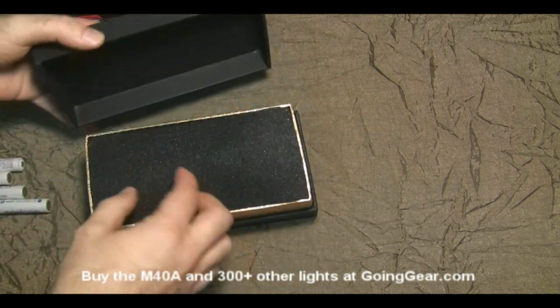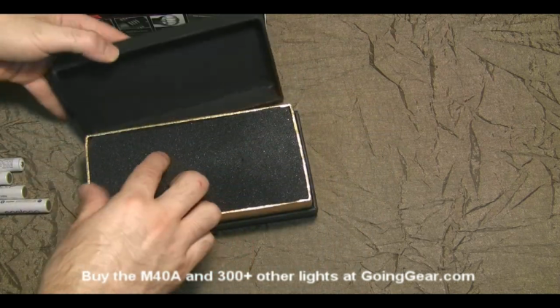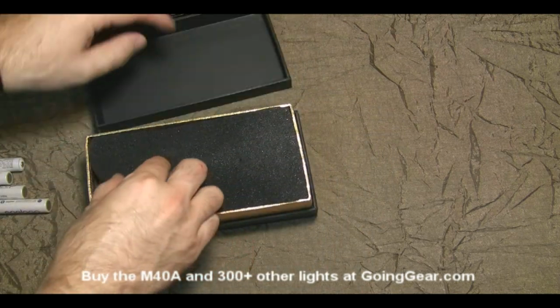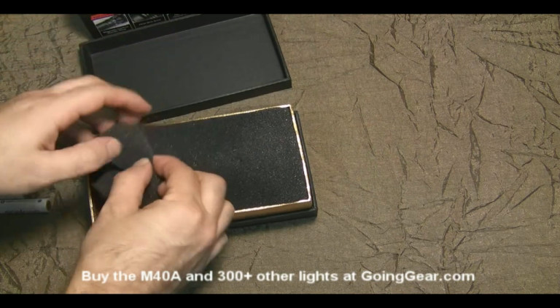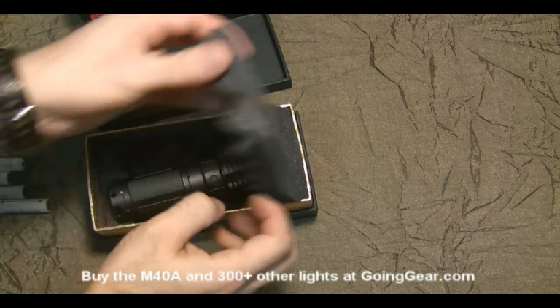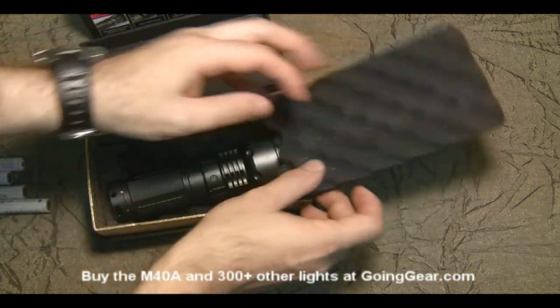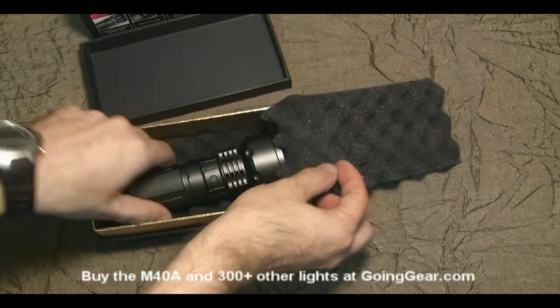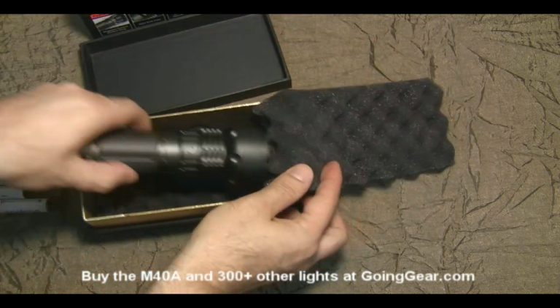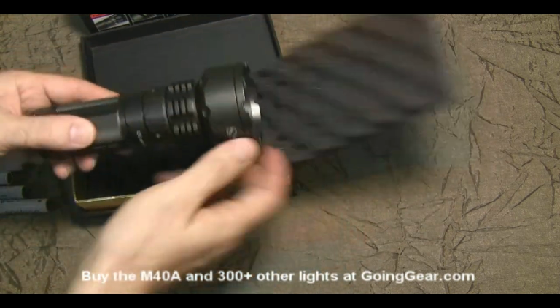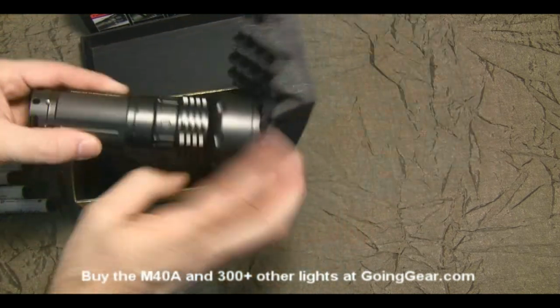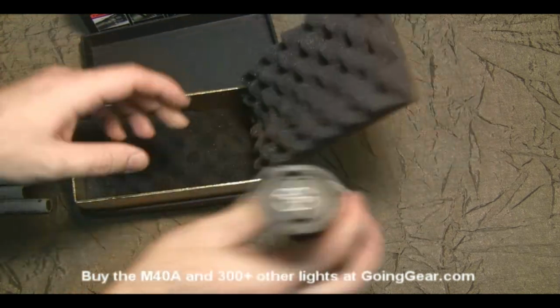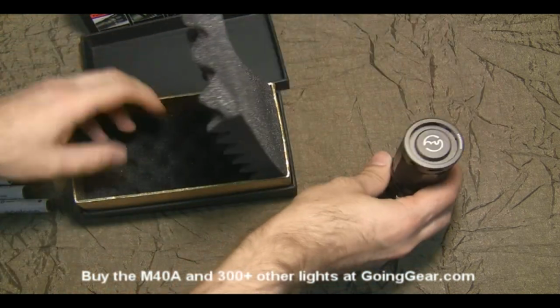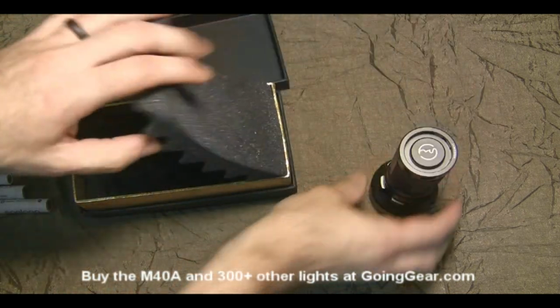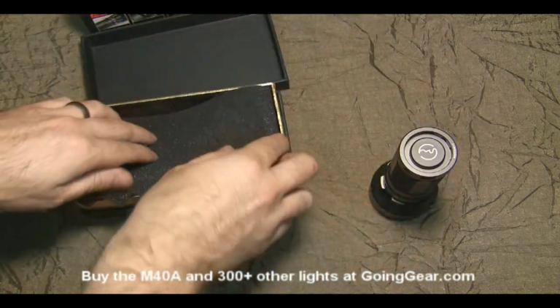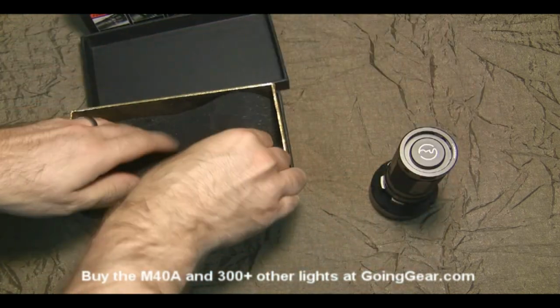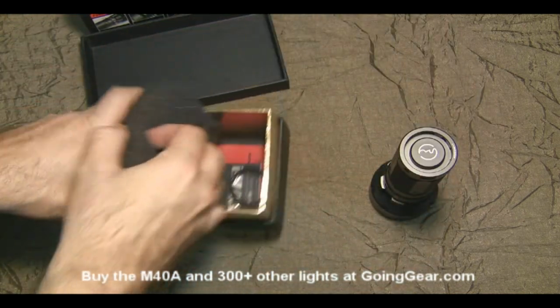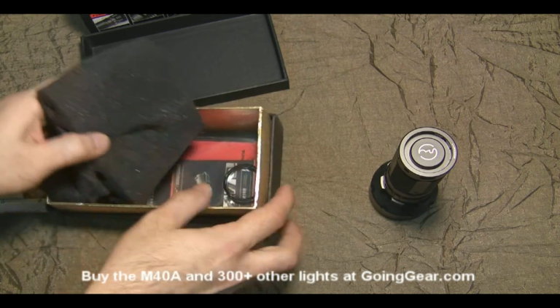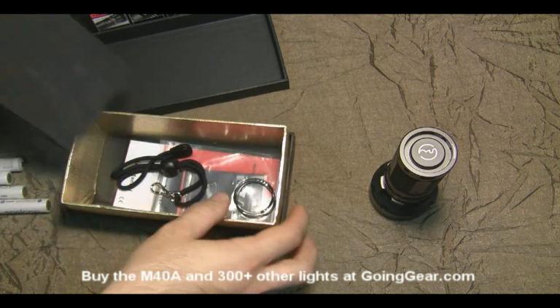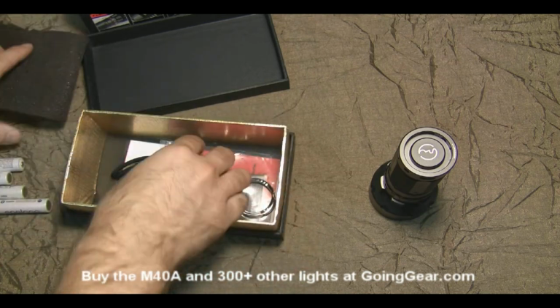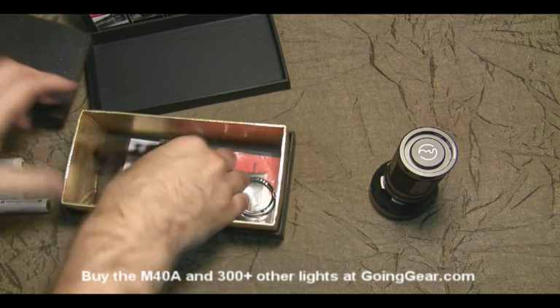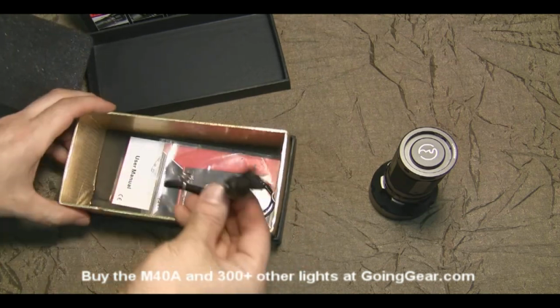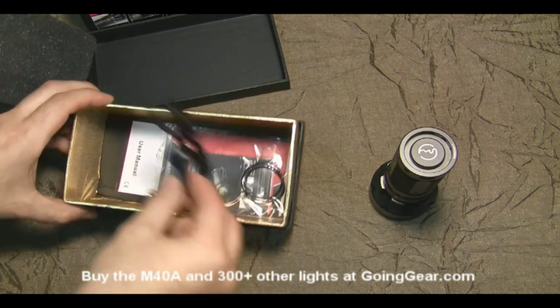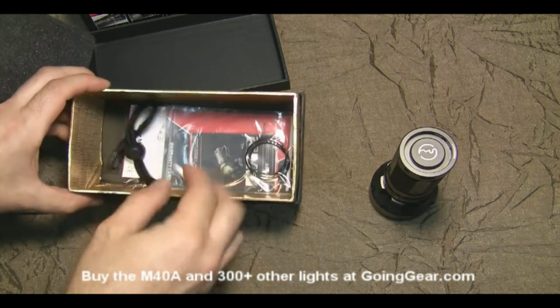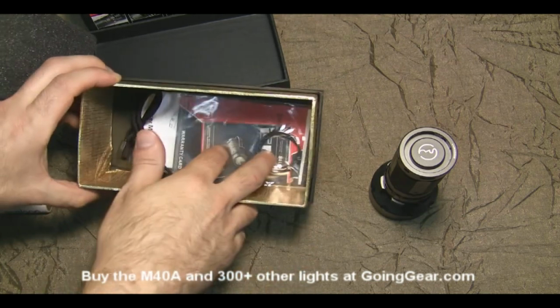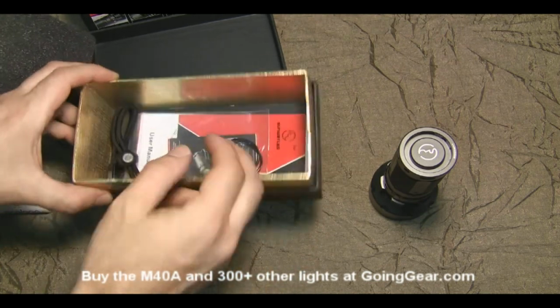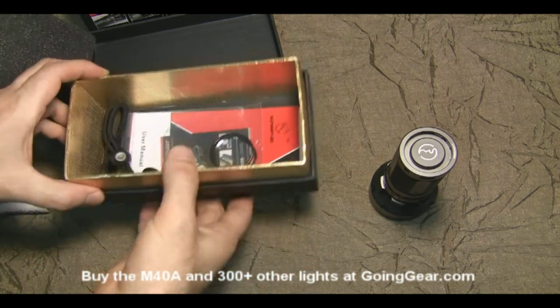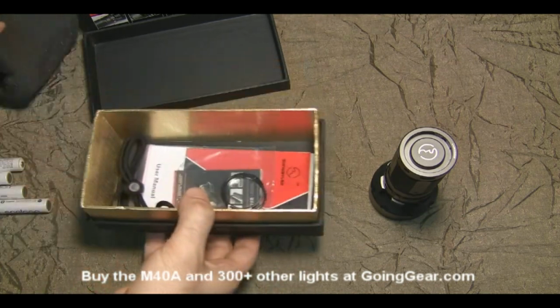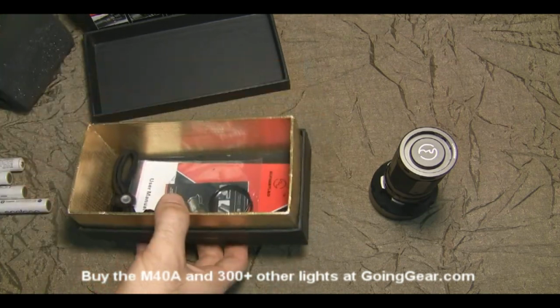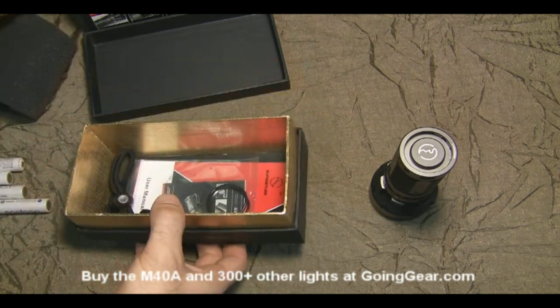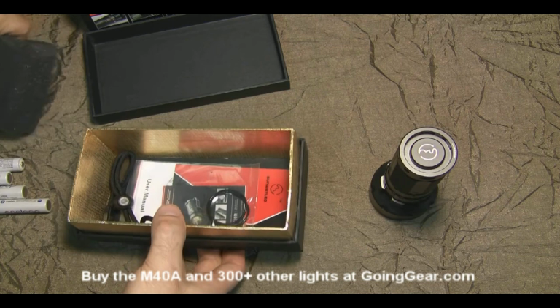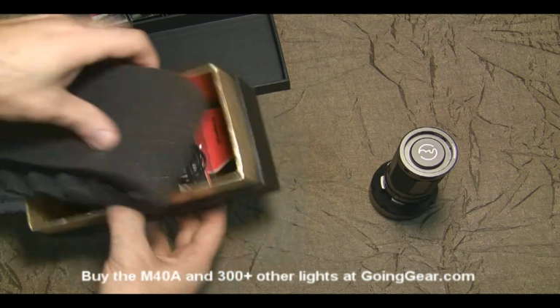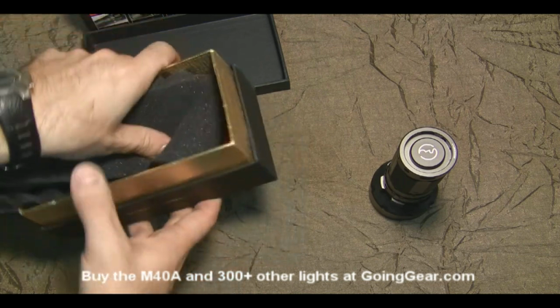So we're going to open it up and show you what's on the inside. There's the light itself — let's put that to the side for now. I'll show you what's underneath the foam. You have a lanyard, spare o-rings, instructions, warranty card, all that standard stuff.